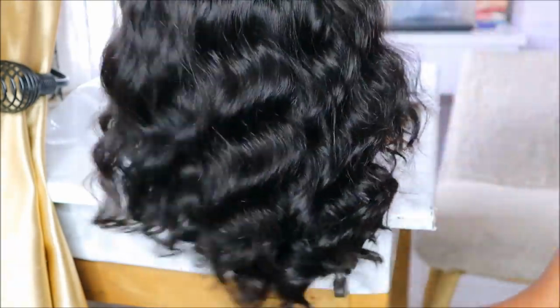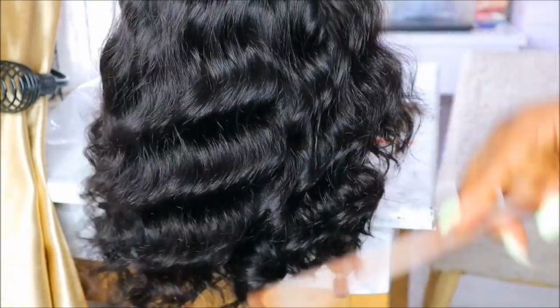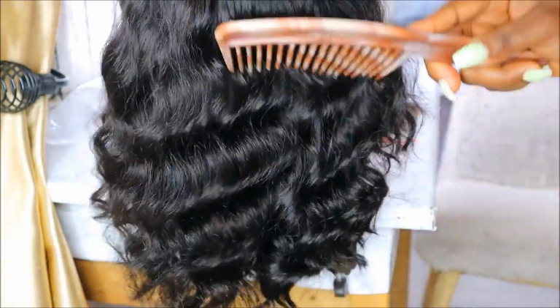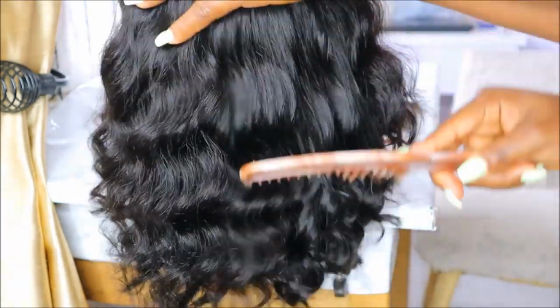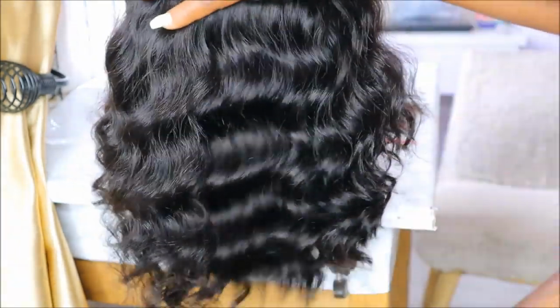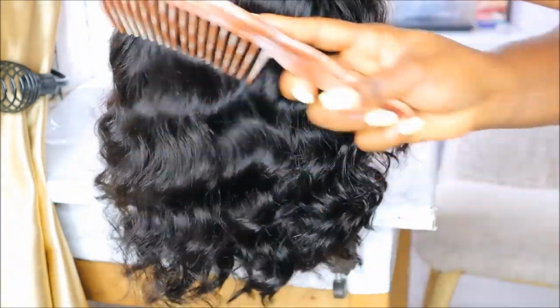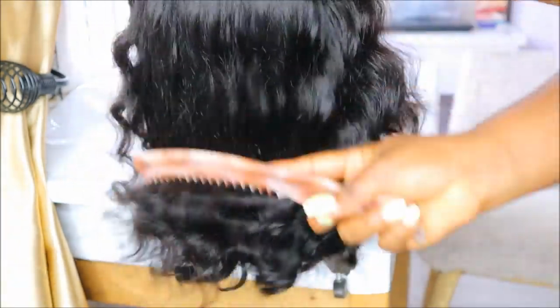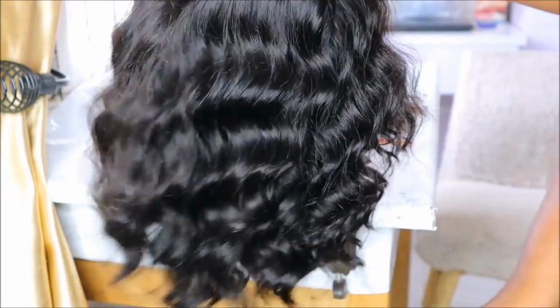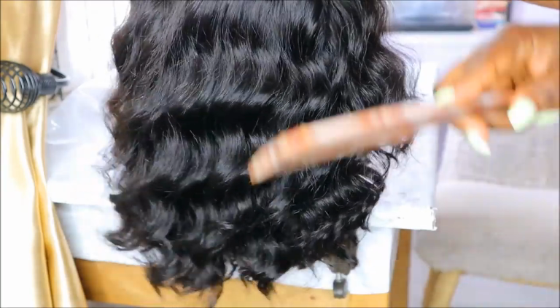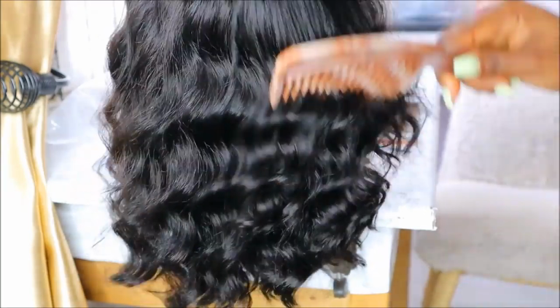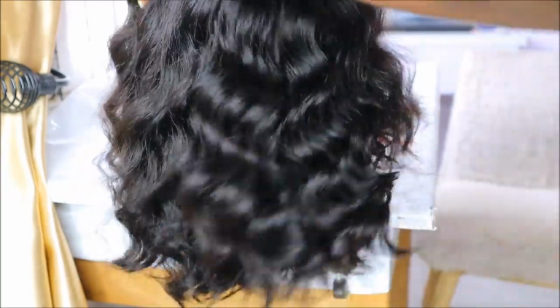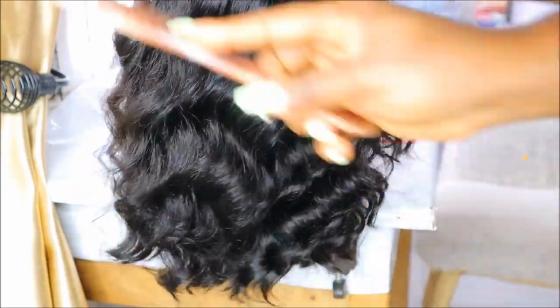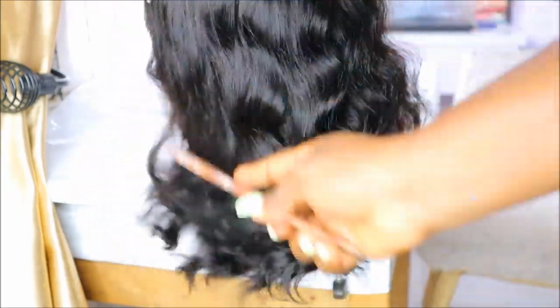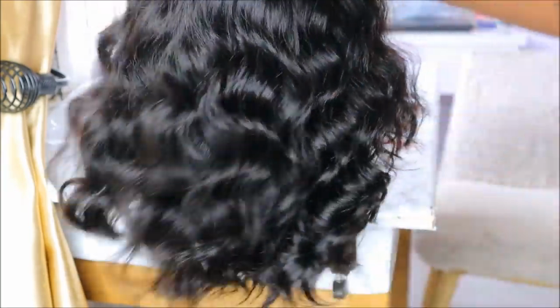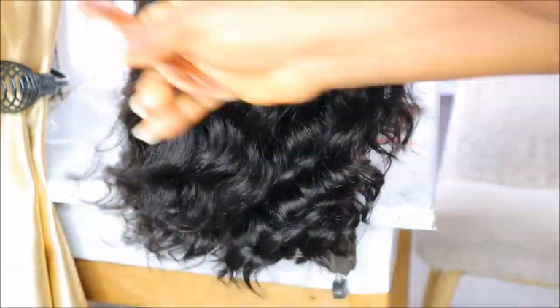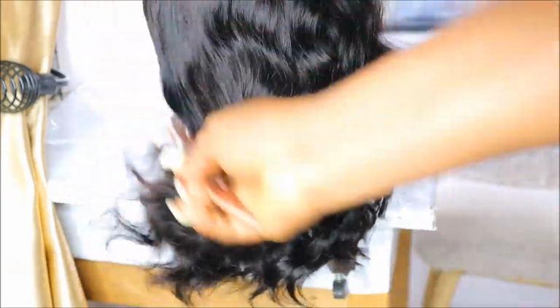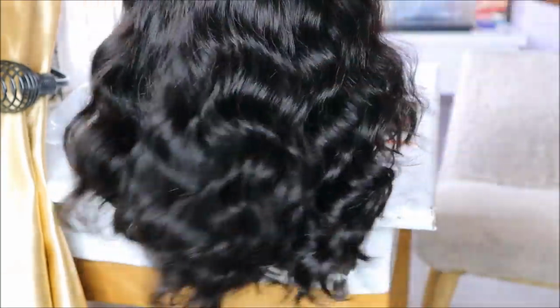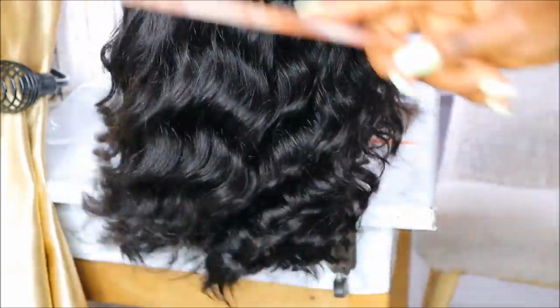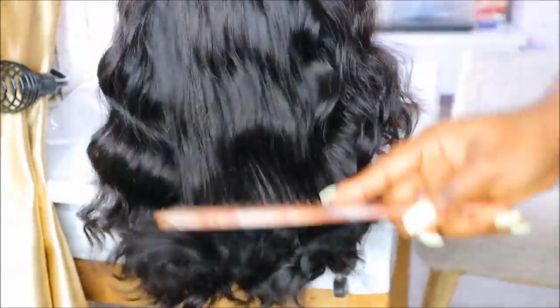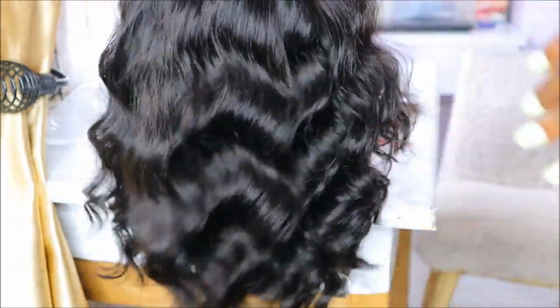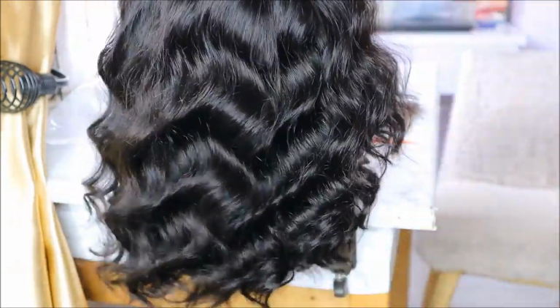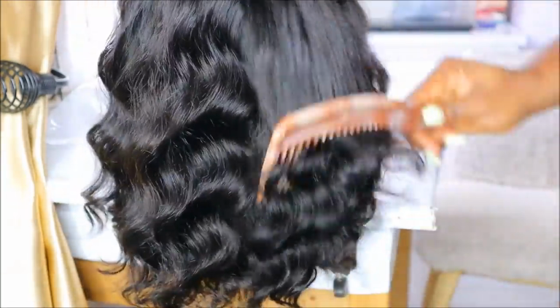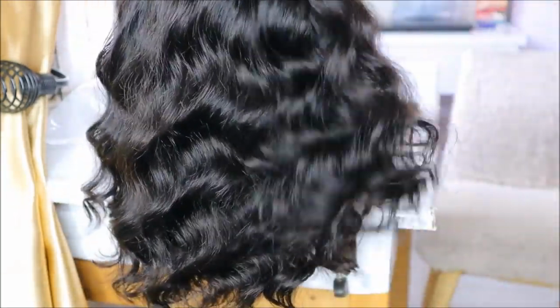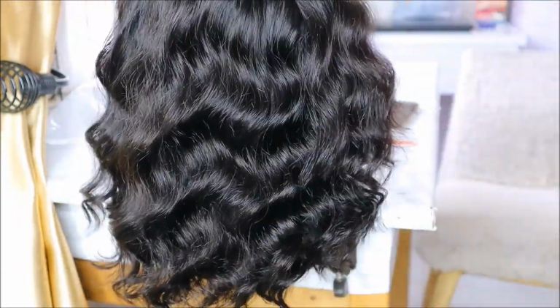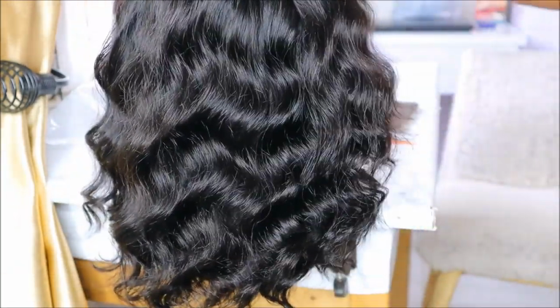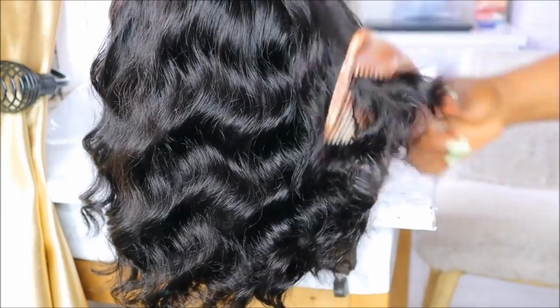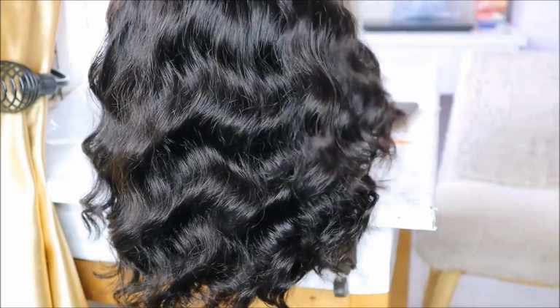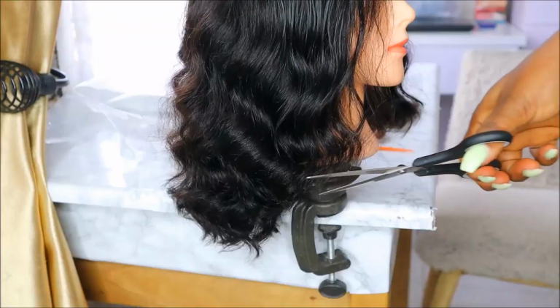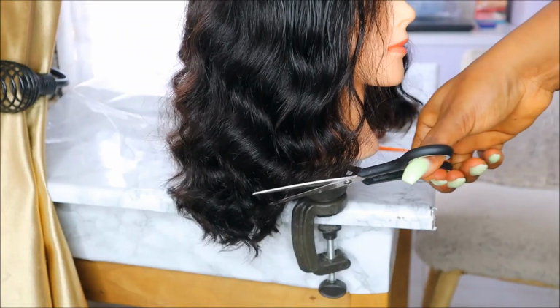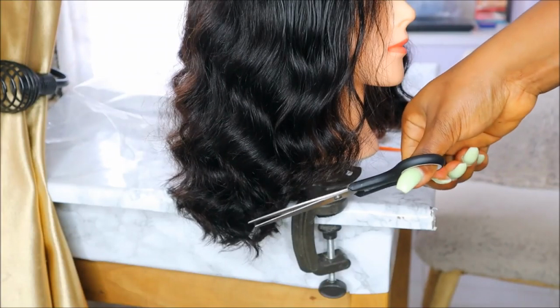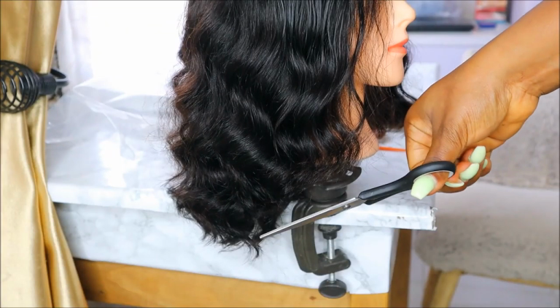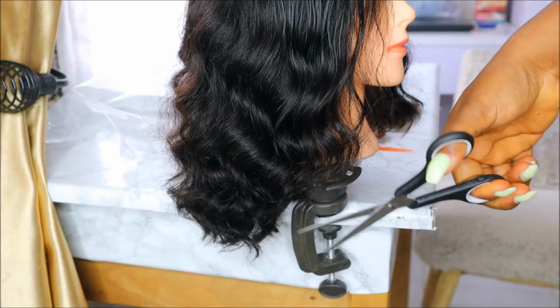In other news, look at the body on this hair! I'm combing it and it's not losing its curls — it's so bouncy. I really, really love the texture of this hair.